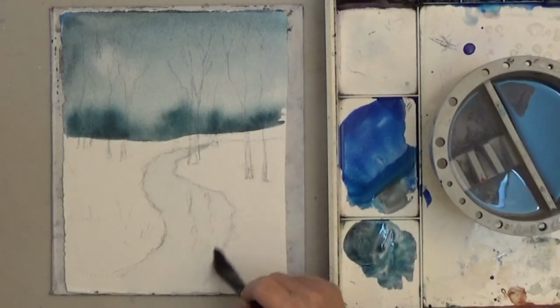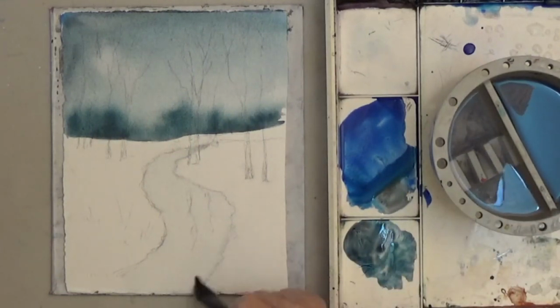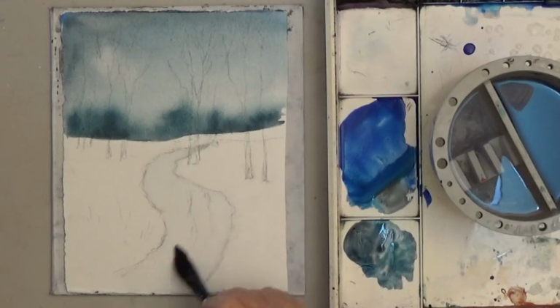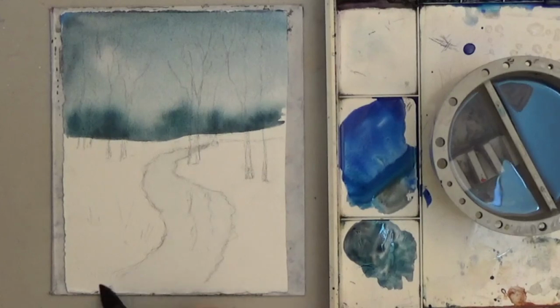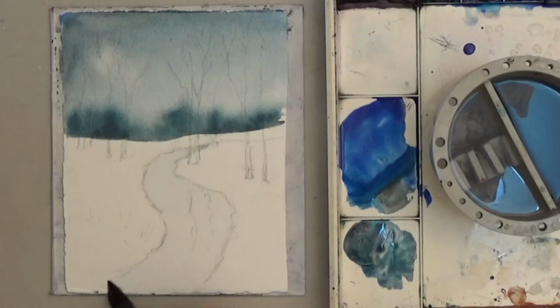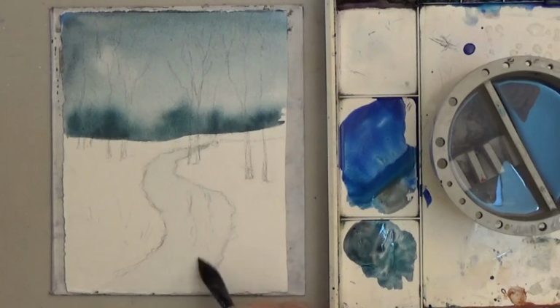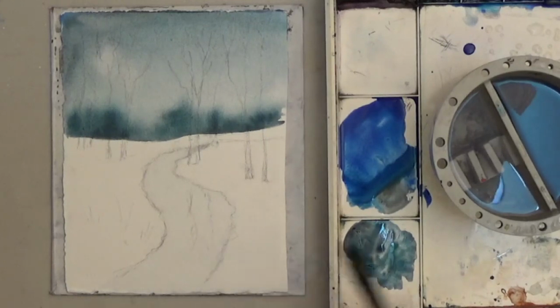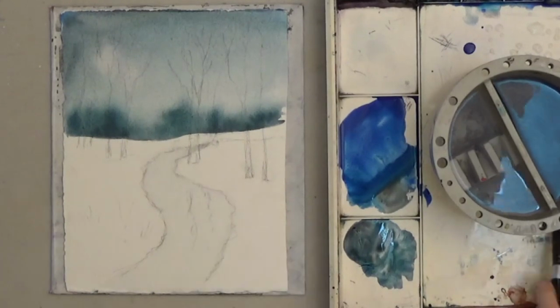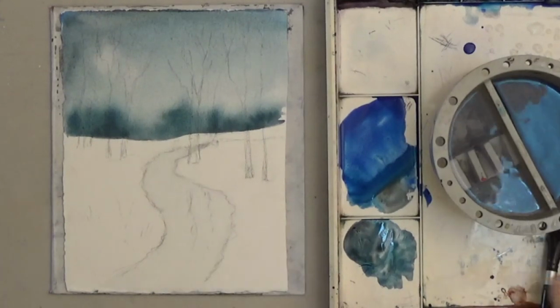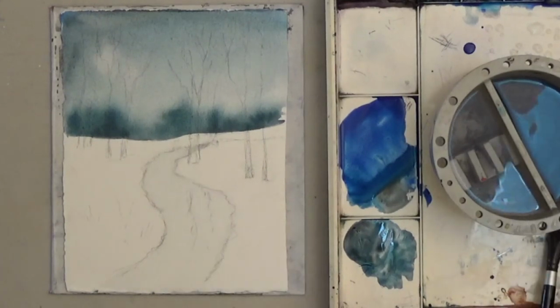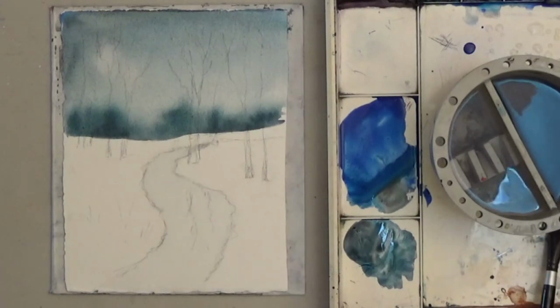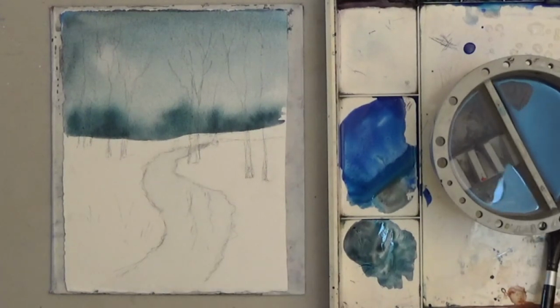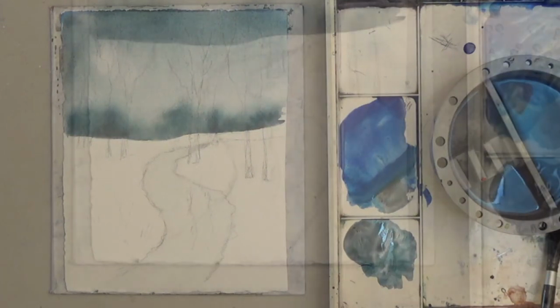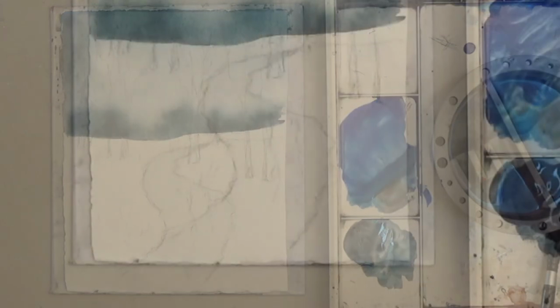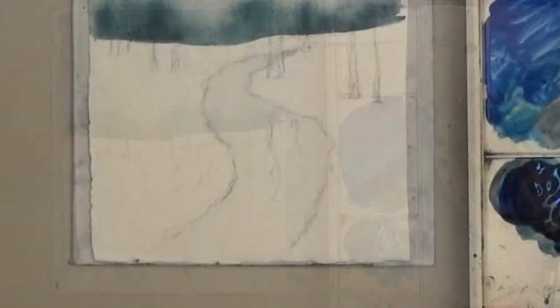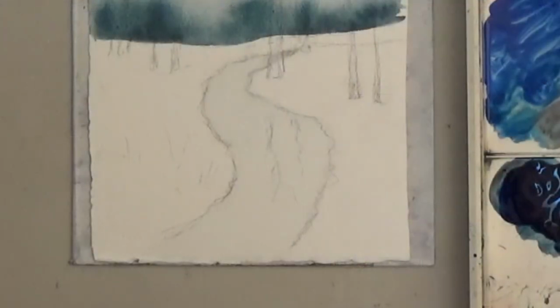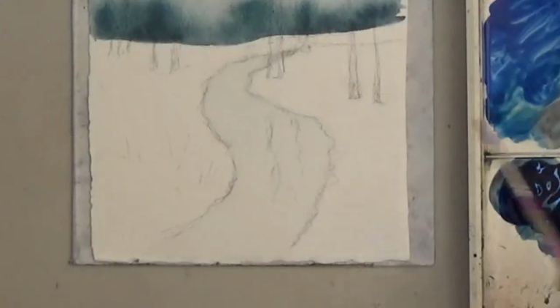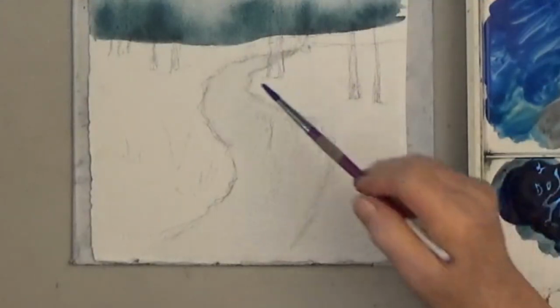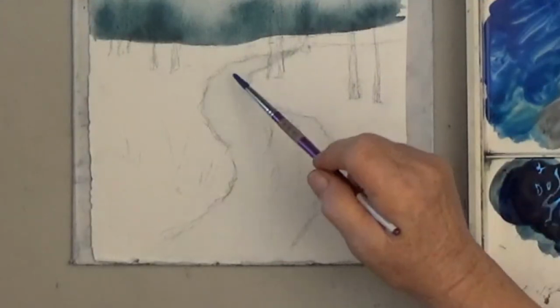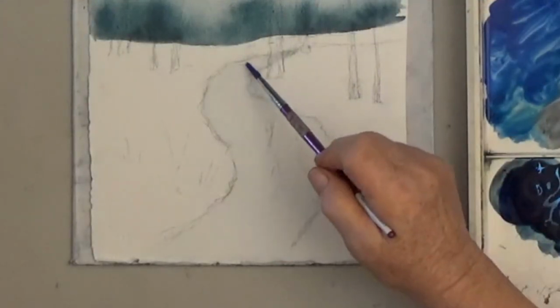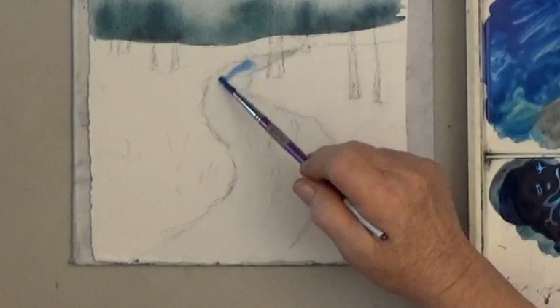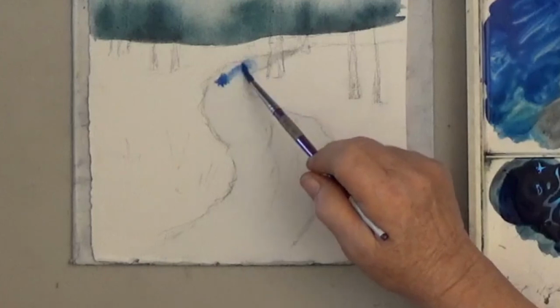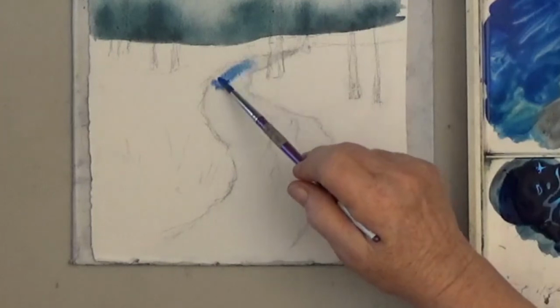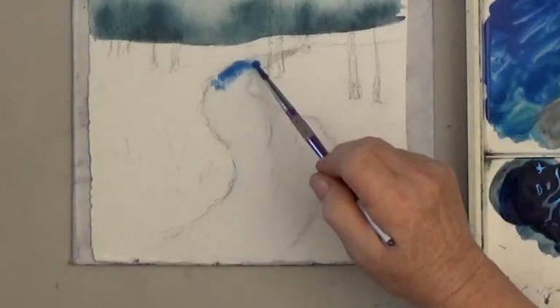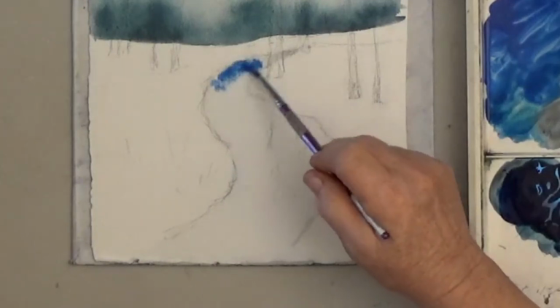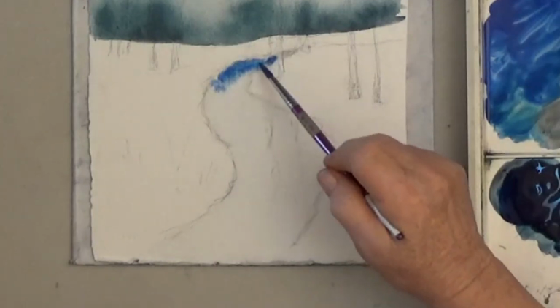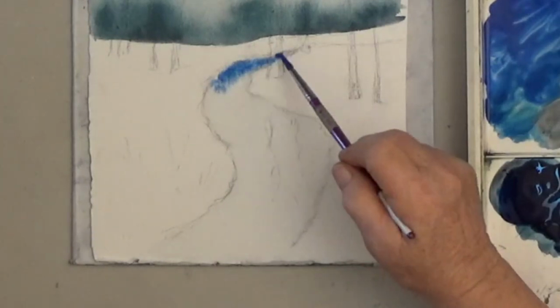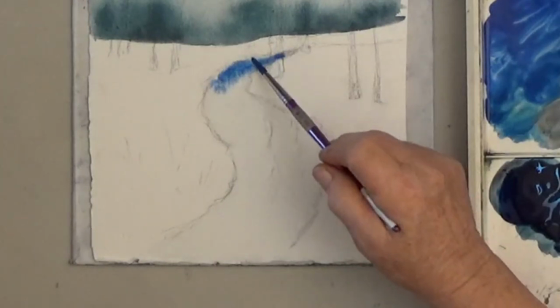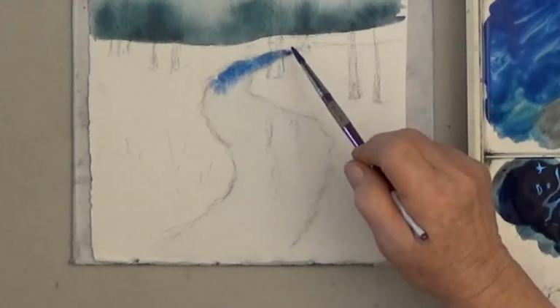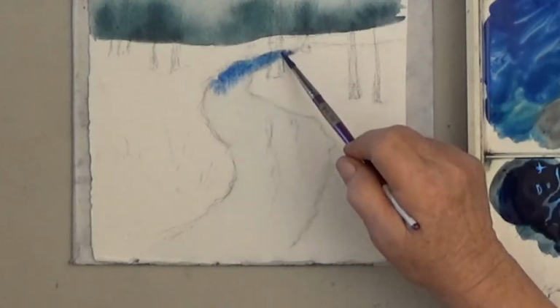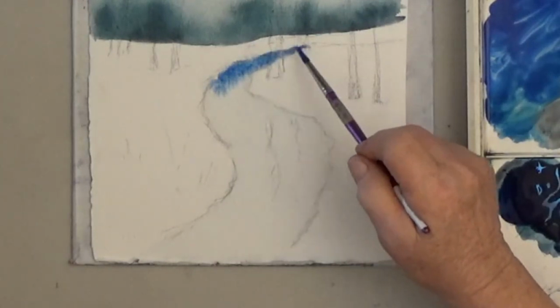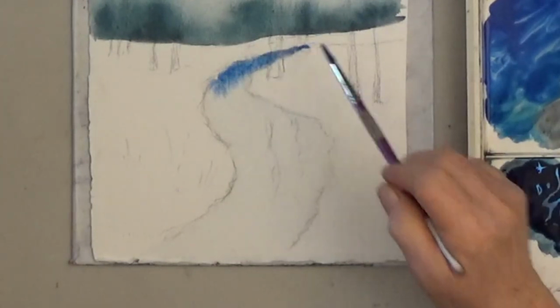Start by wetting the river. I start with light pure blue and then it gets darker as I go toward the bottom edge.